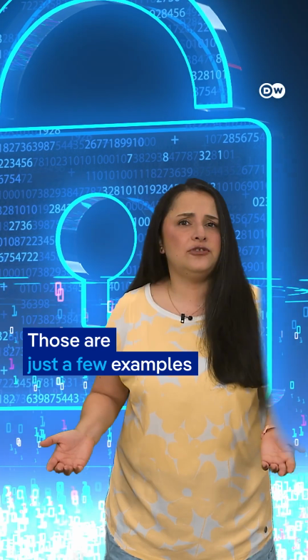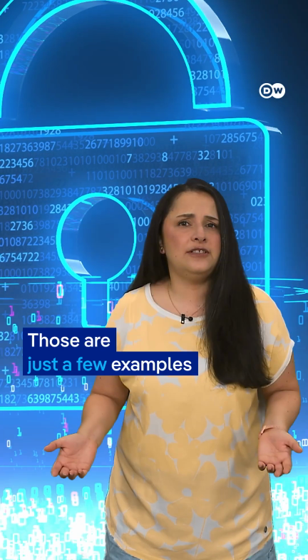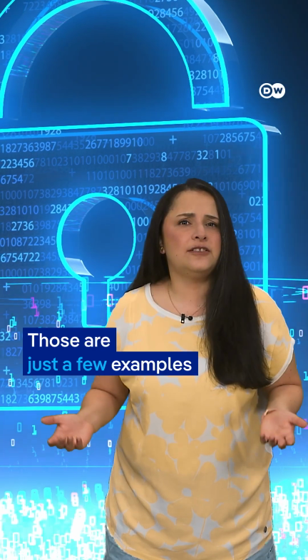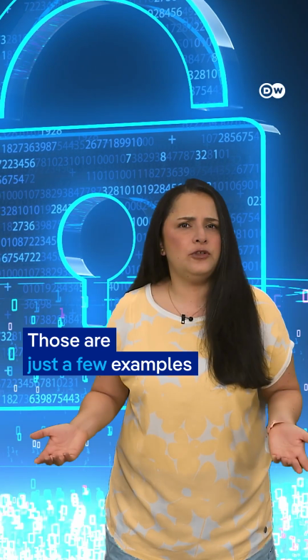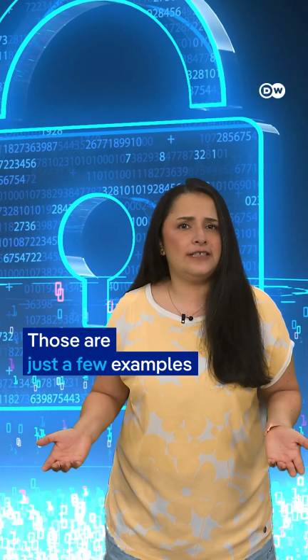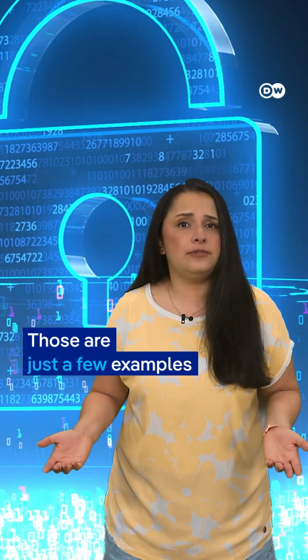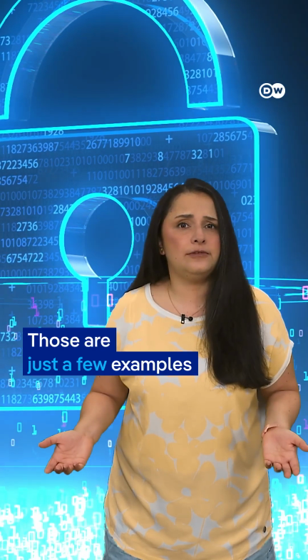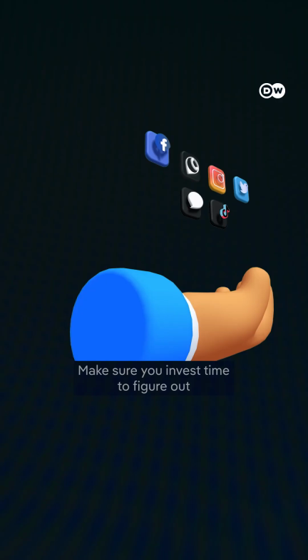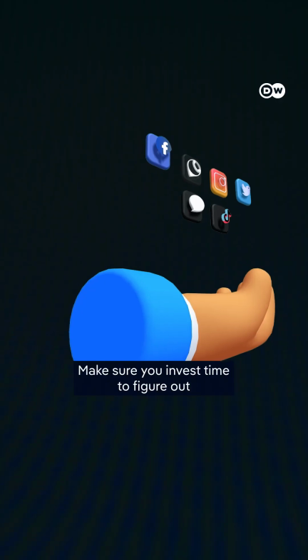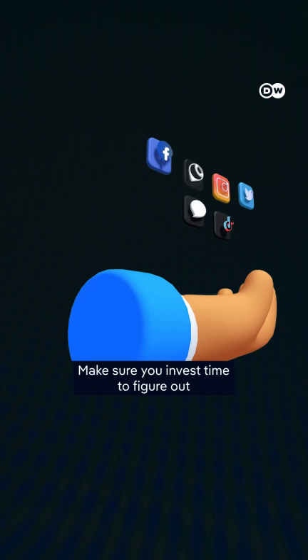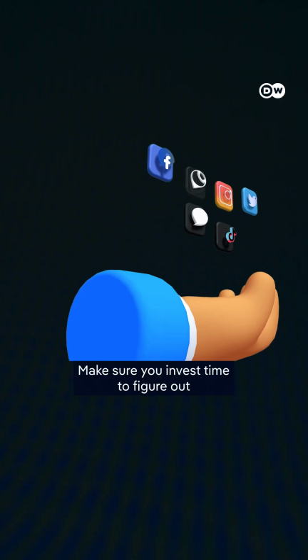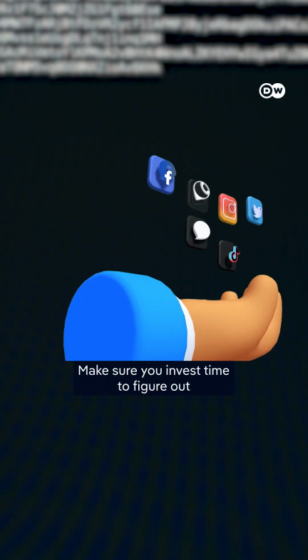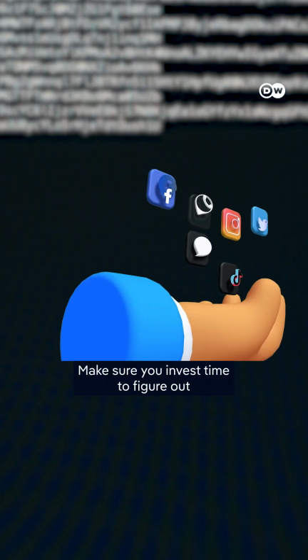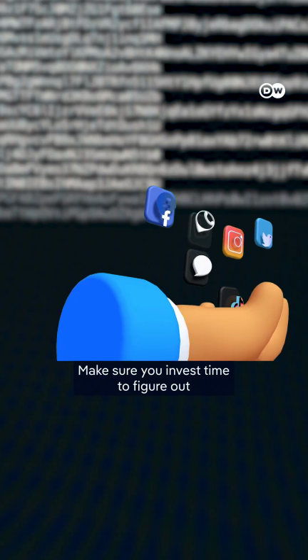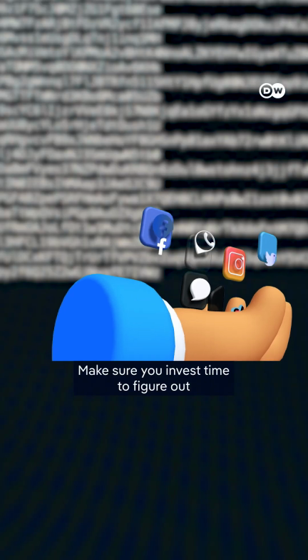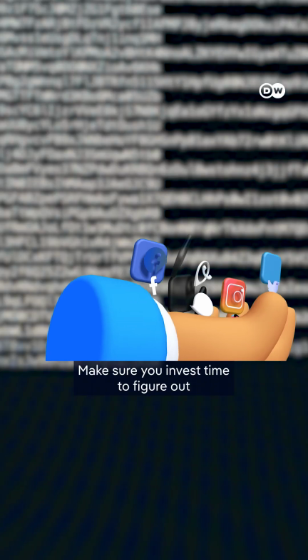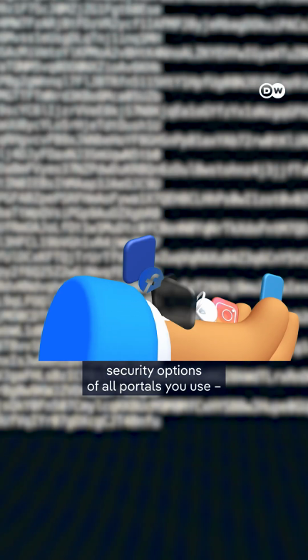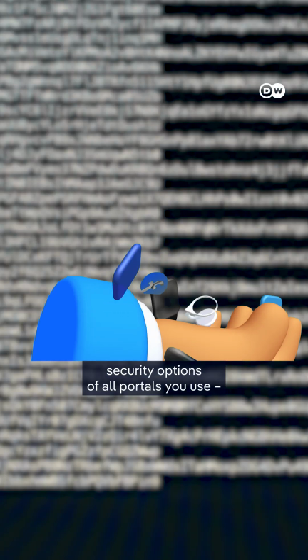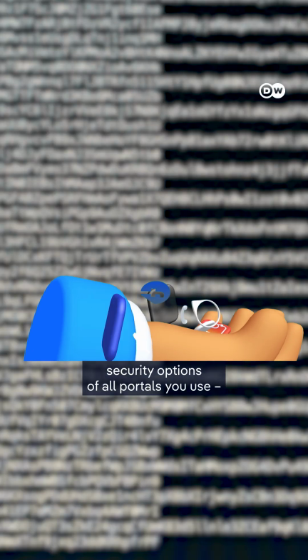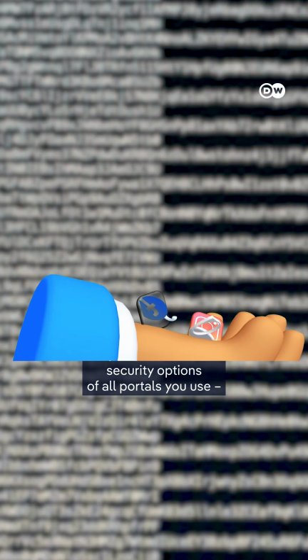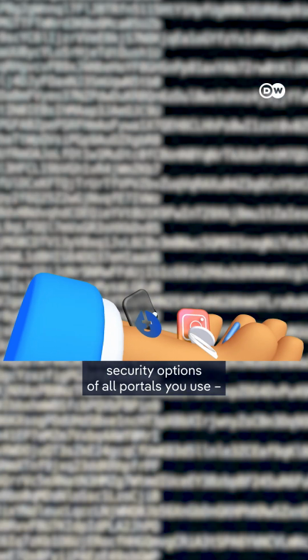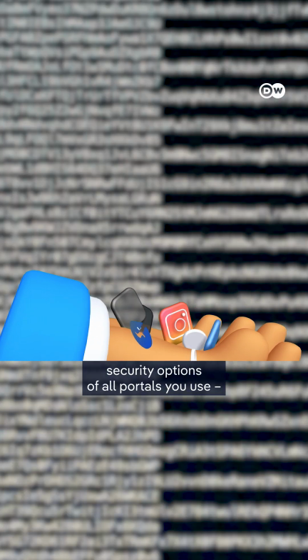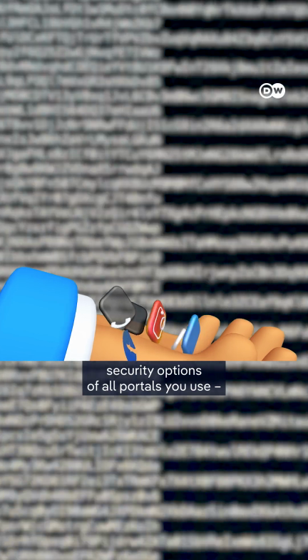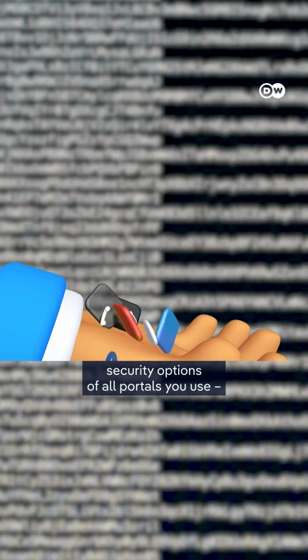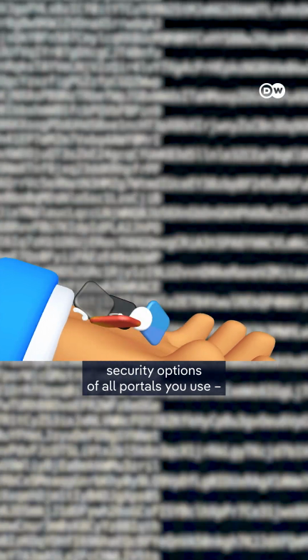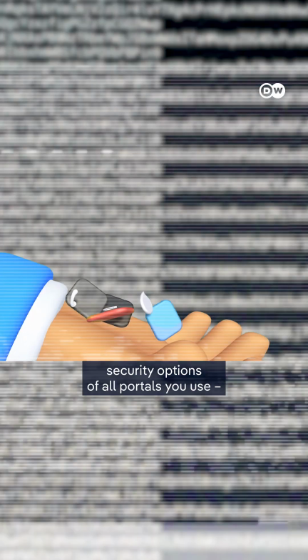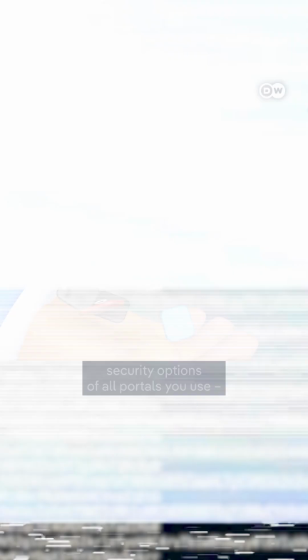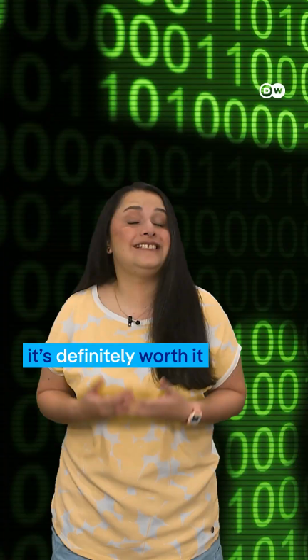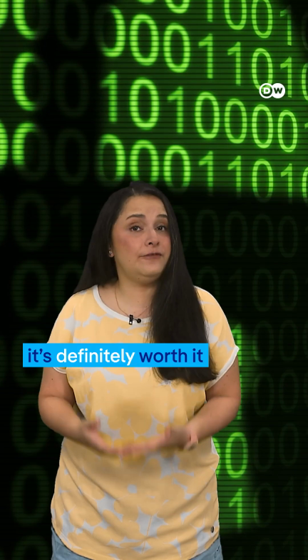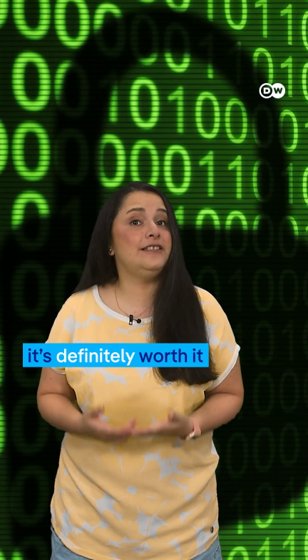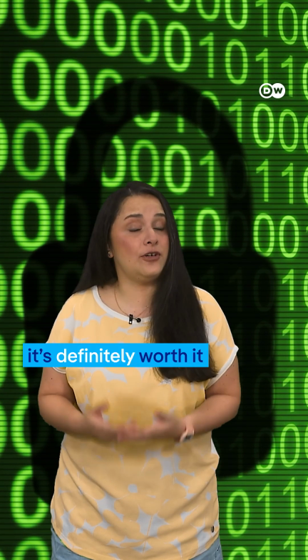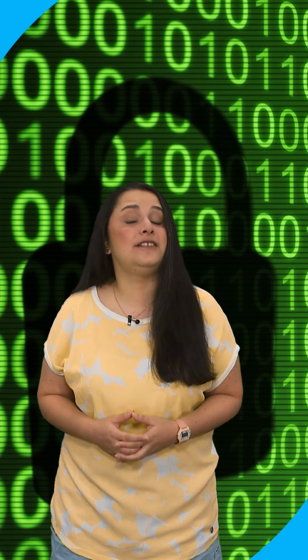Those are just a few examples. Make sure you invest time to figure out the security options of all portals you use. It's definitely worth it.